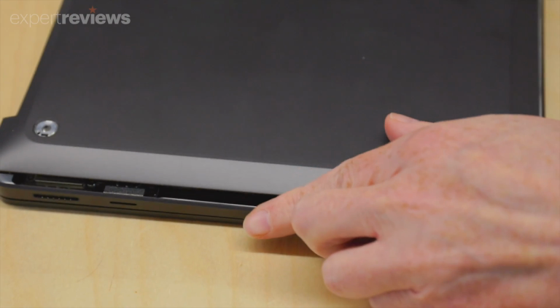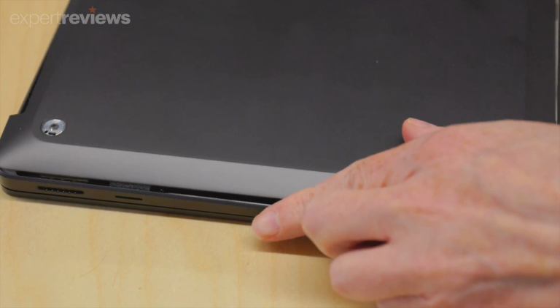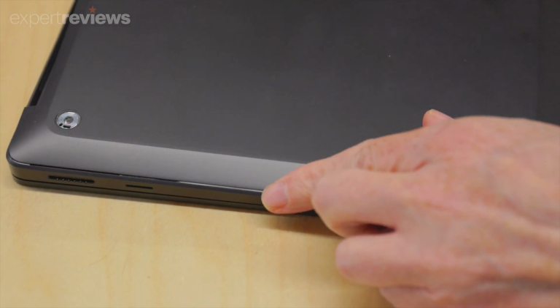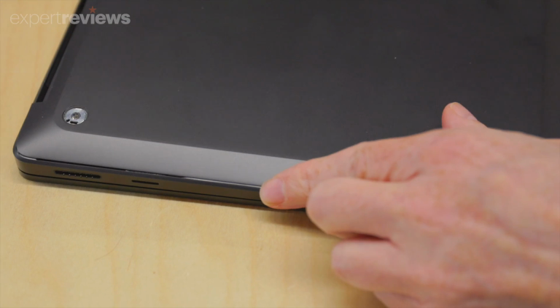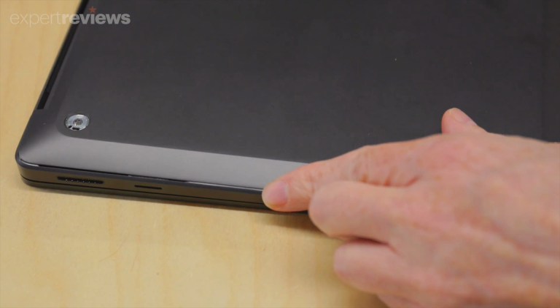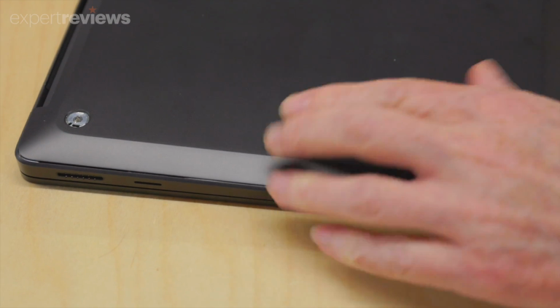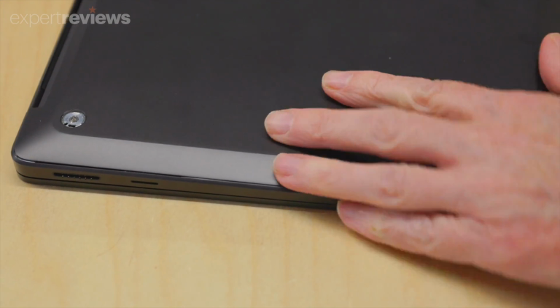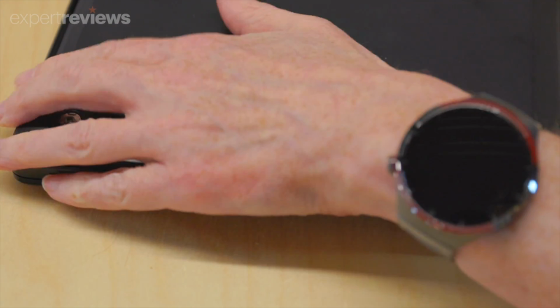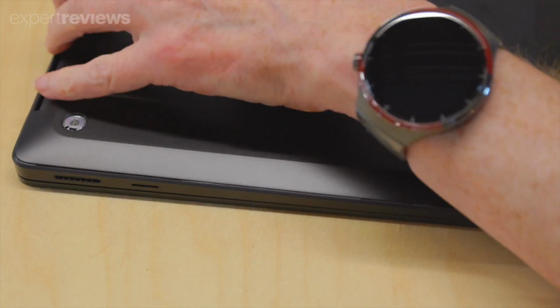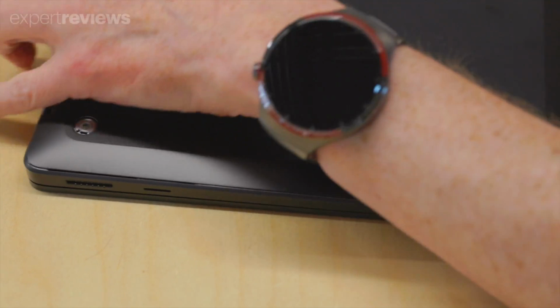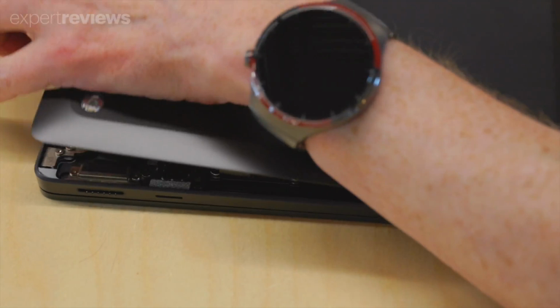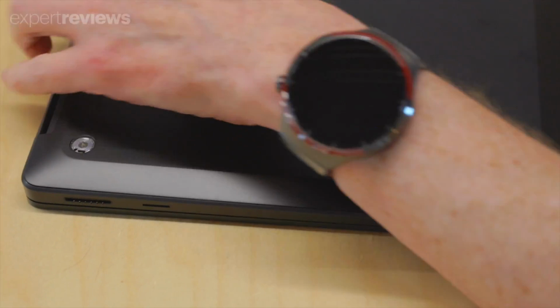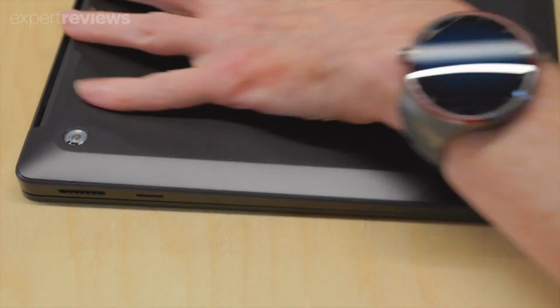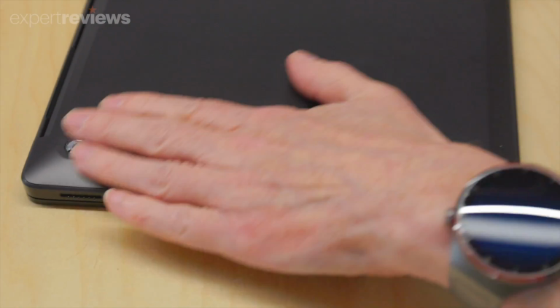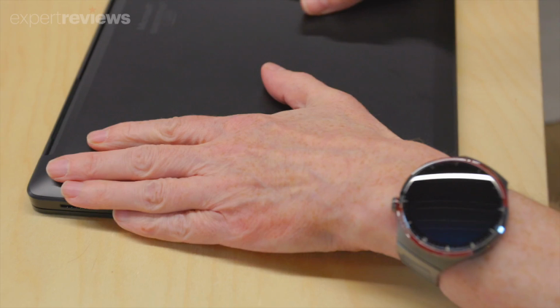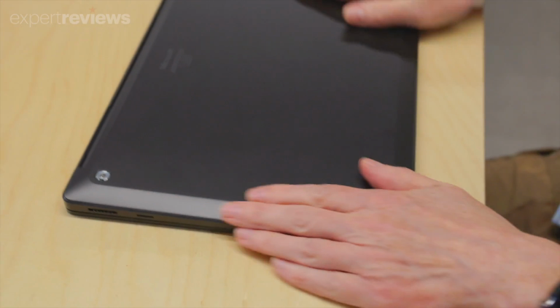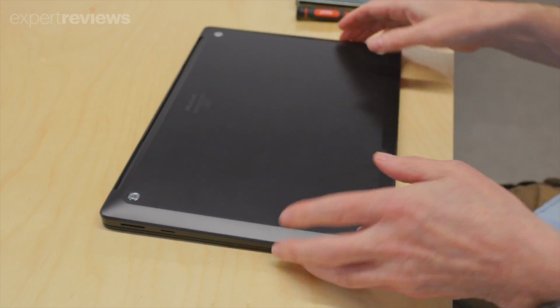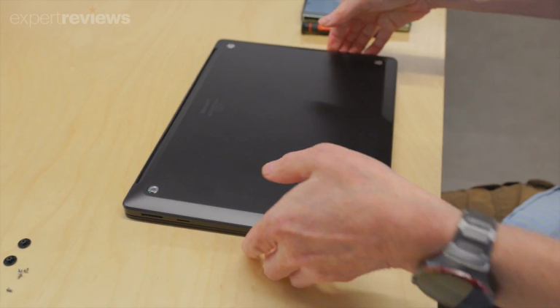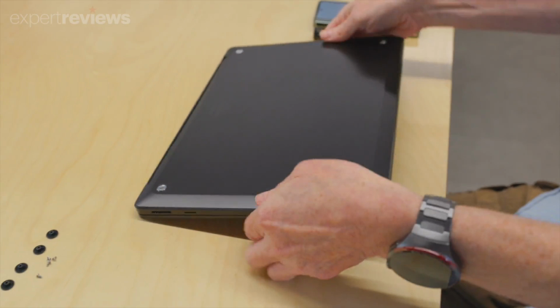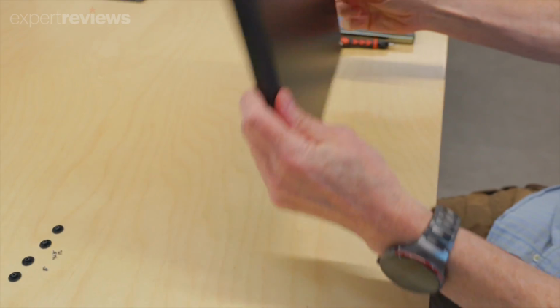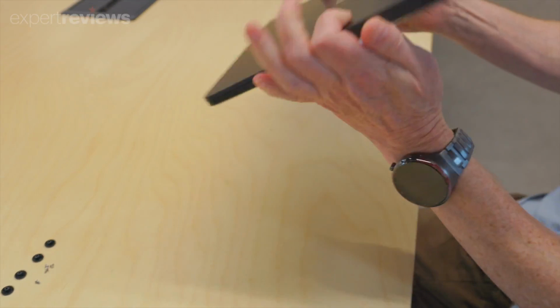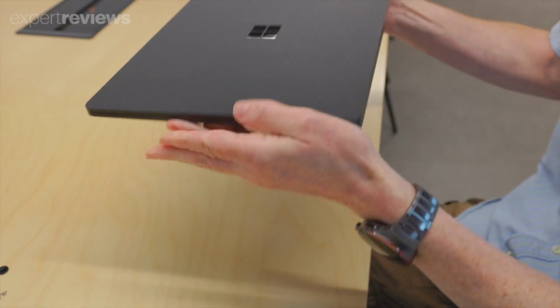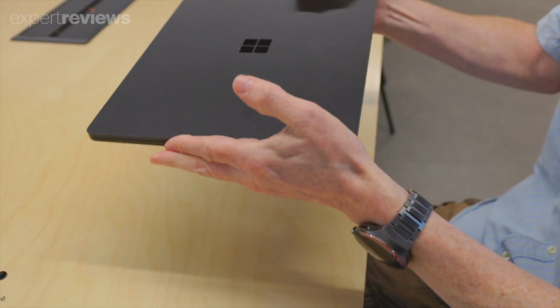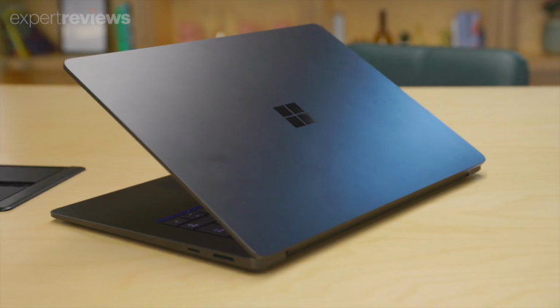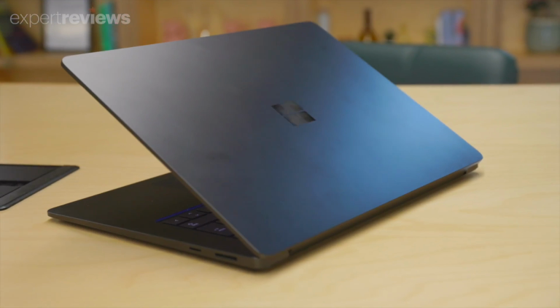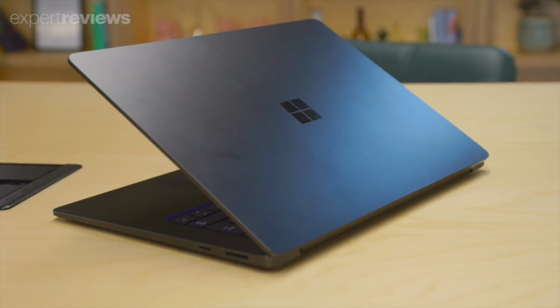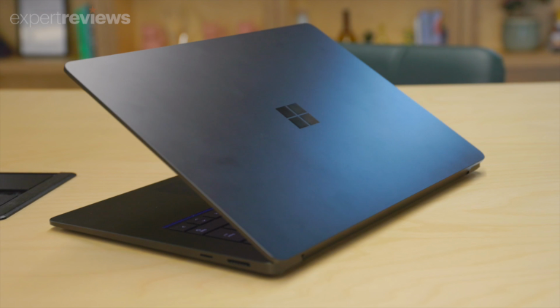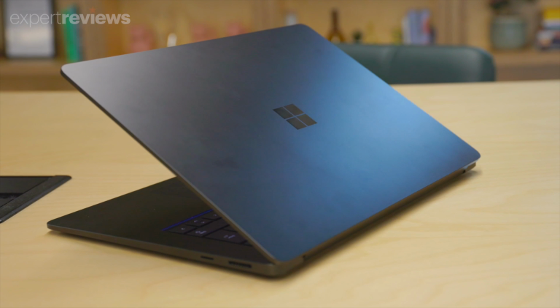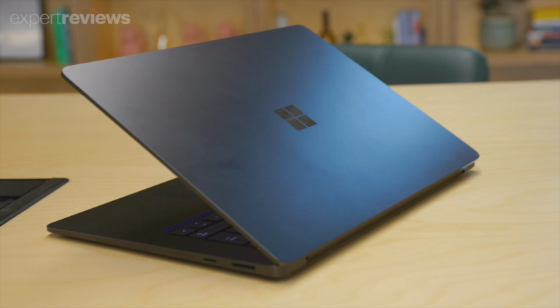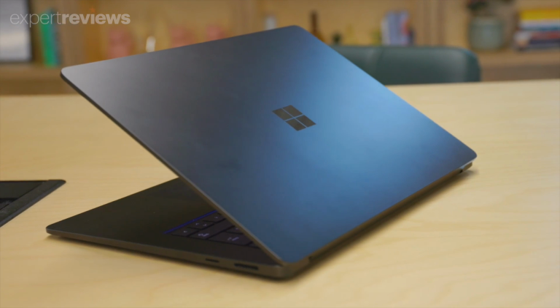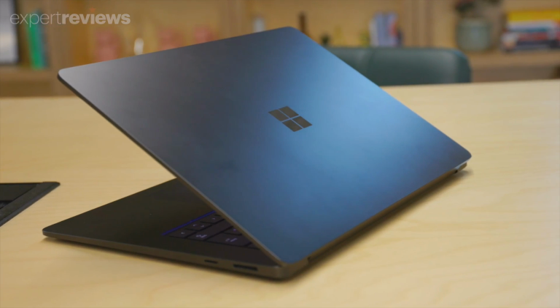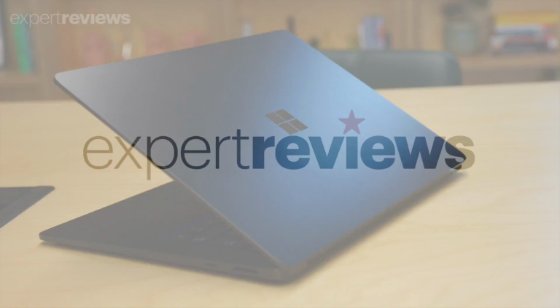Now is an exciting time in the world of laptops and the Microsoft Surface Laptop 7 is in the vanguard. It's powerful, beautifully made, offers better battery life than a MacBook Air, and is impressively easy to repair and upgrade.